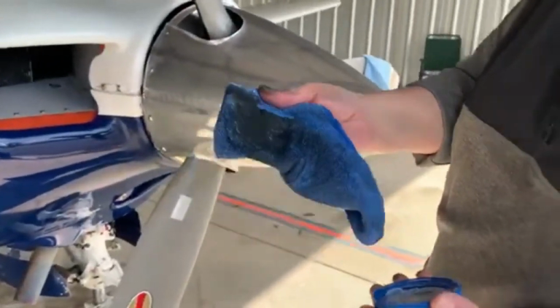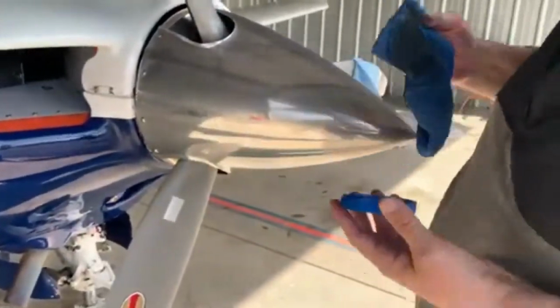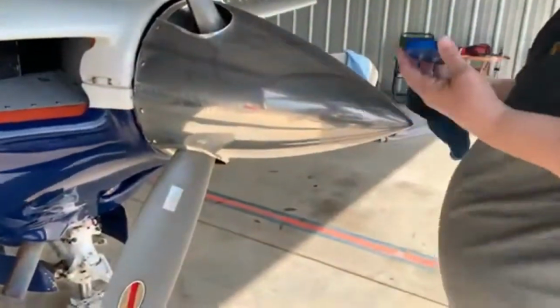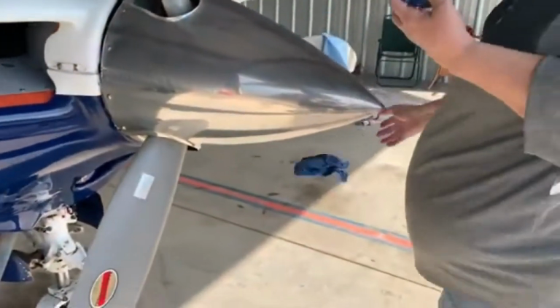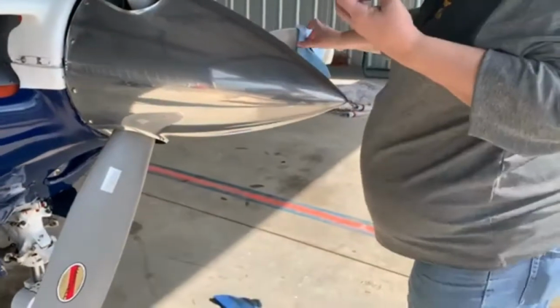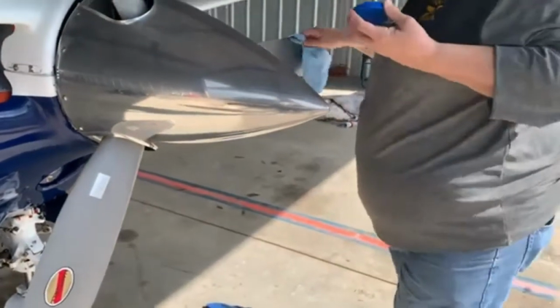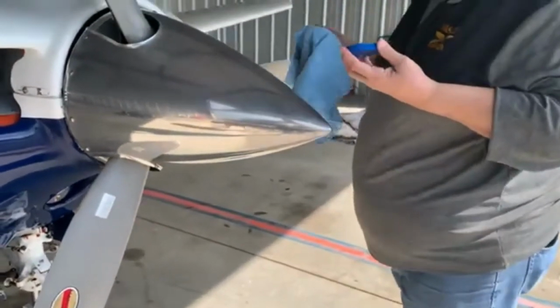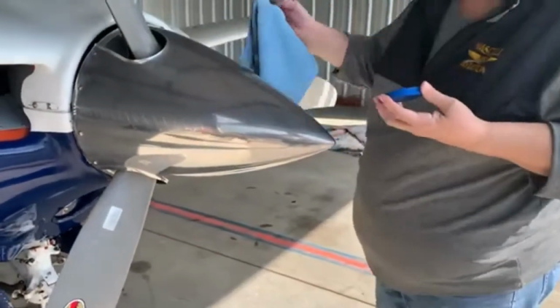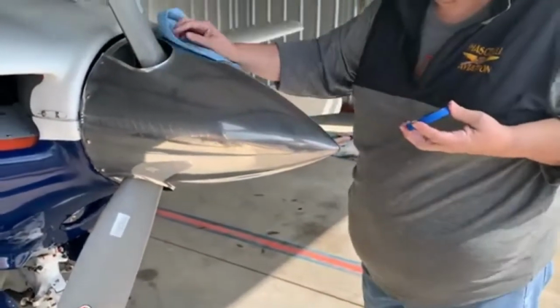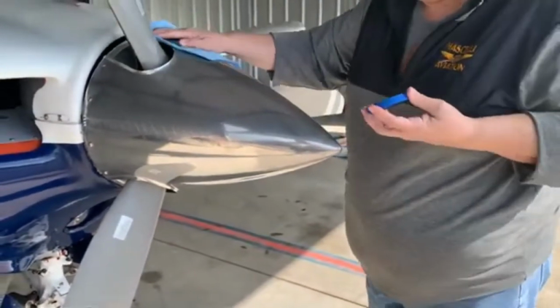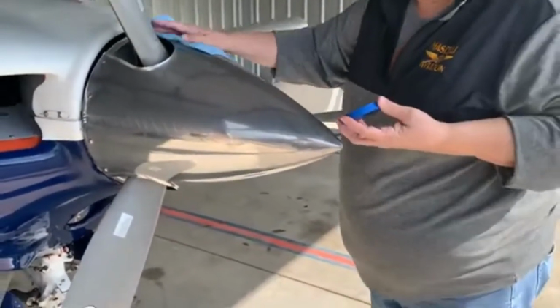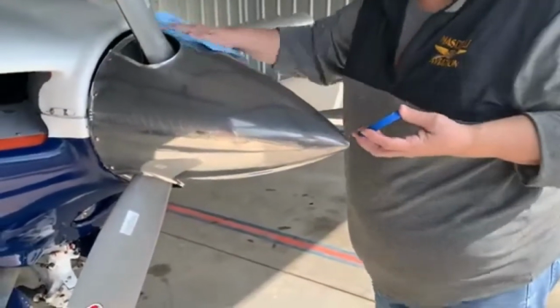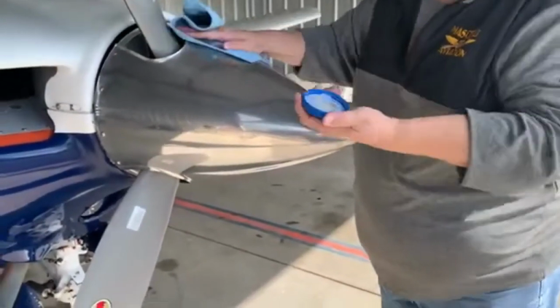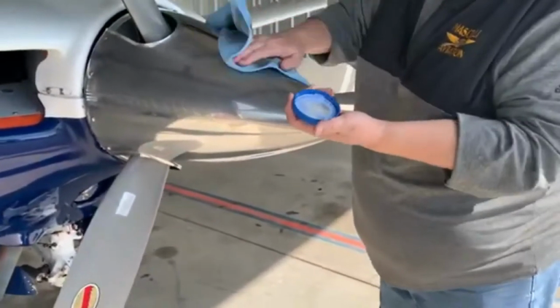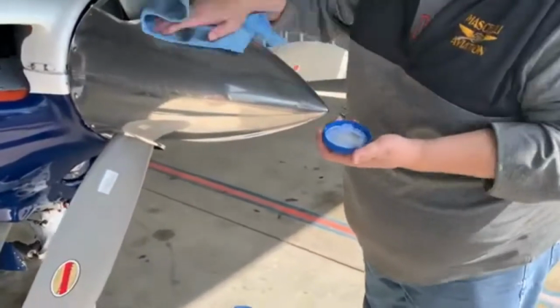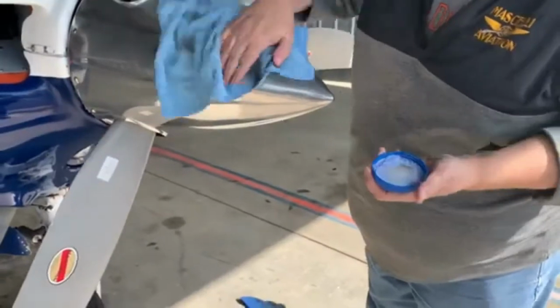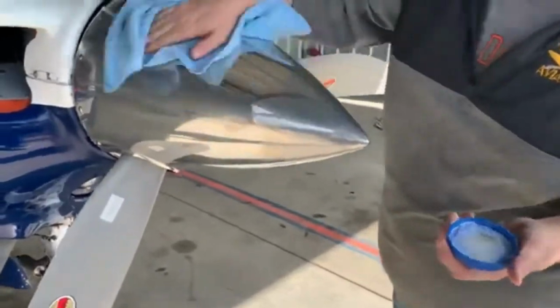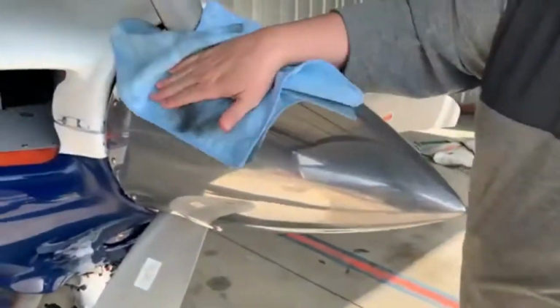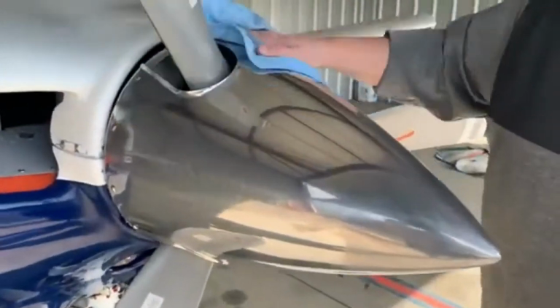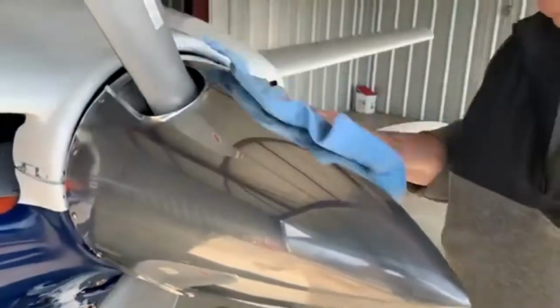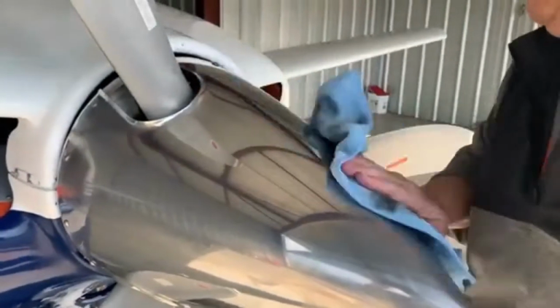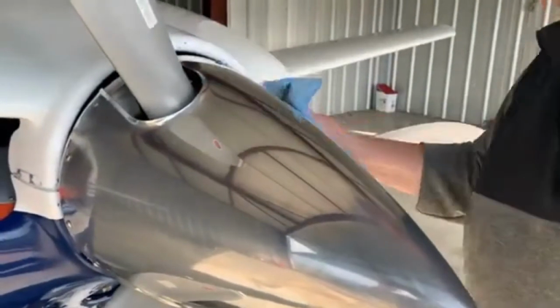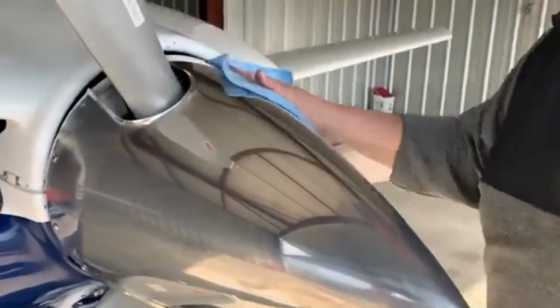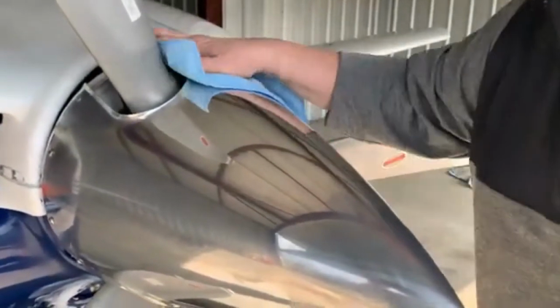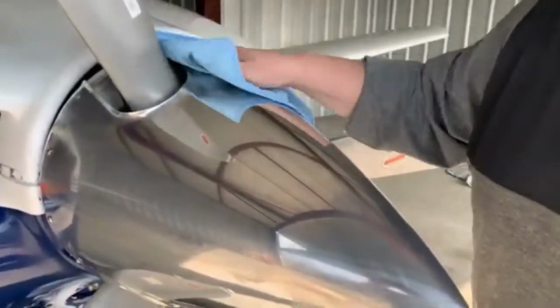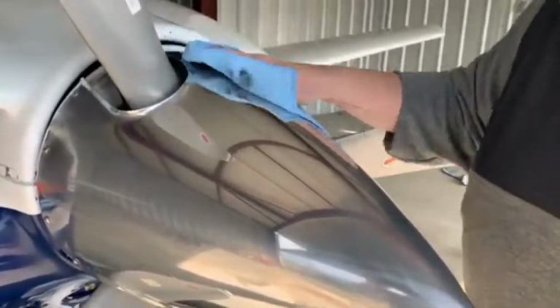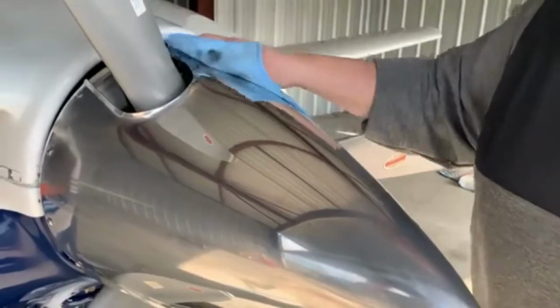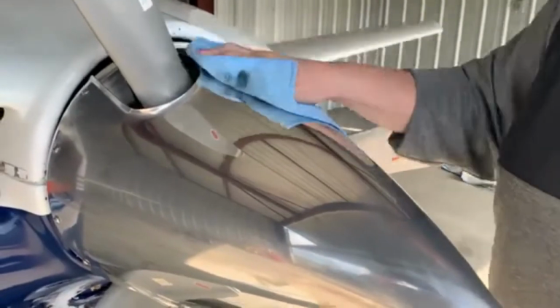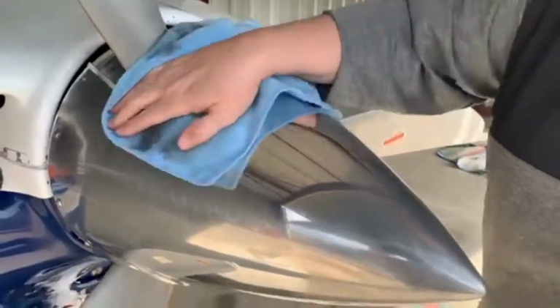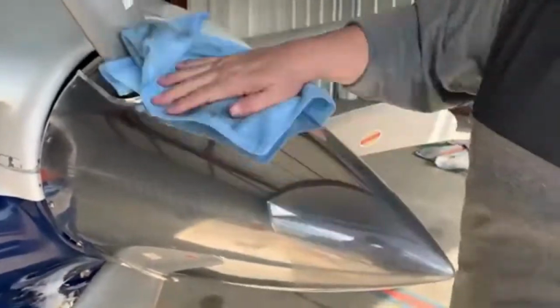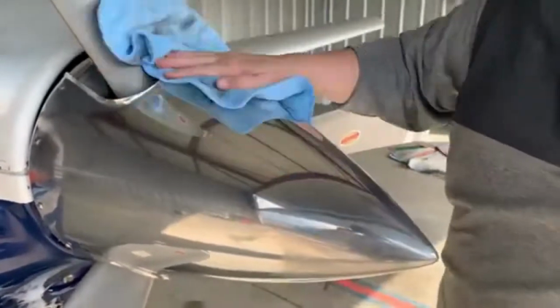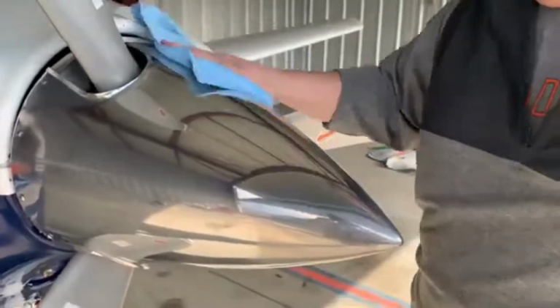It's just like doing your silver. It didn't take much — just a little bit in the cap. I shook up the container. Look at how nice and shiny that is — wow, it's like night and day.